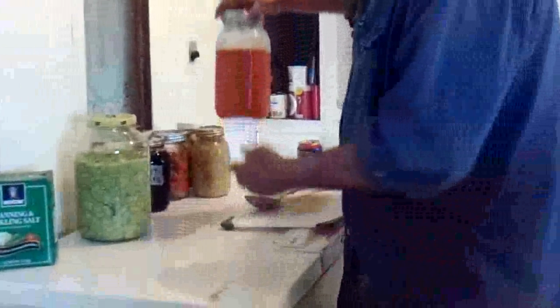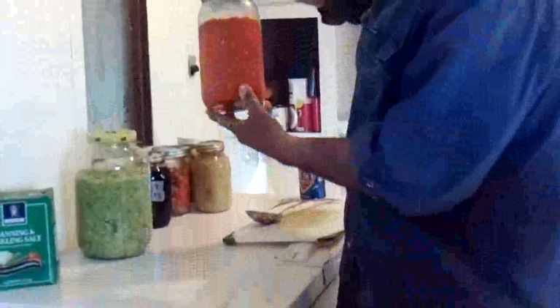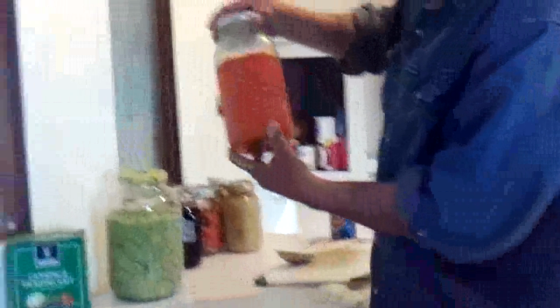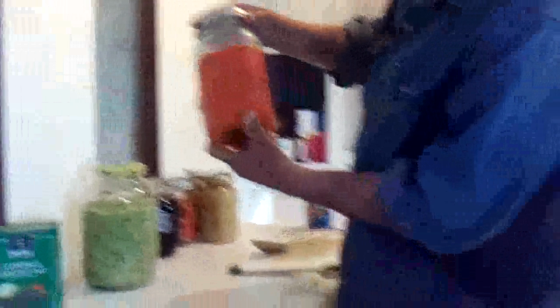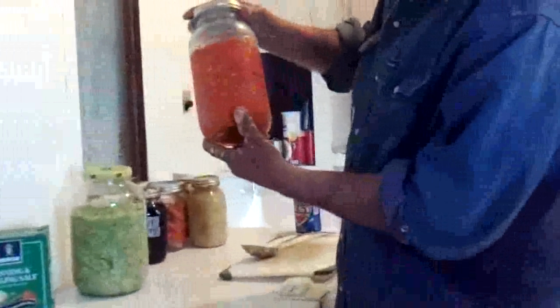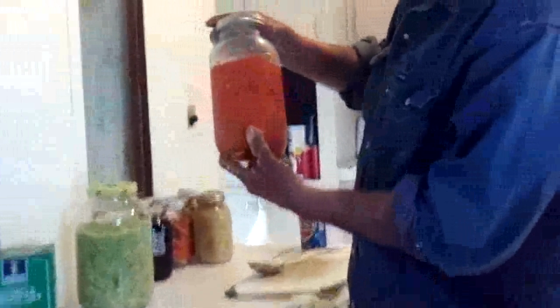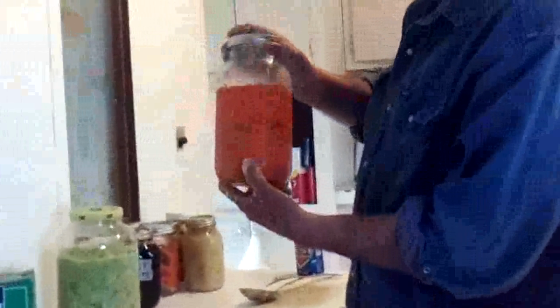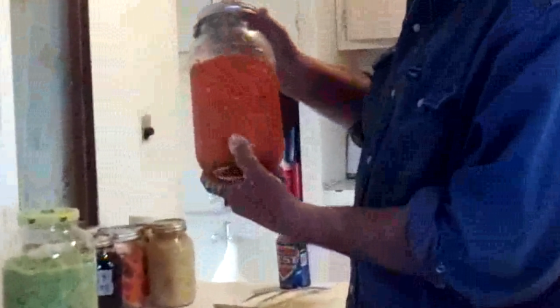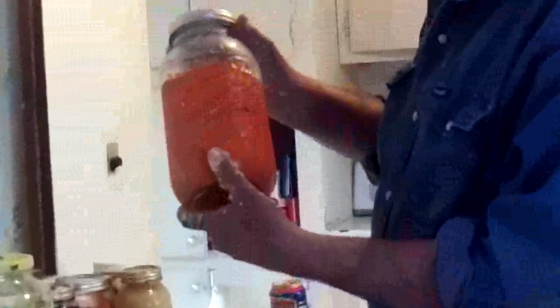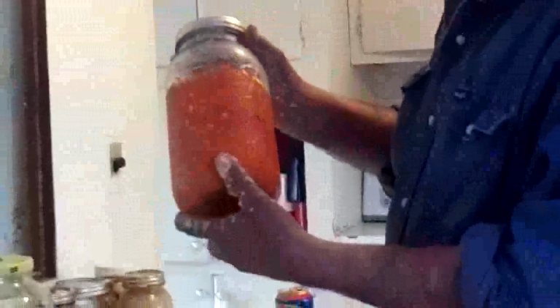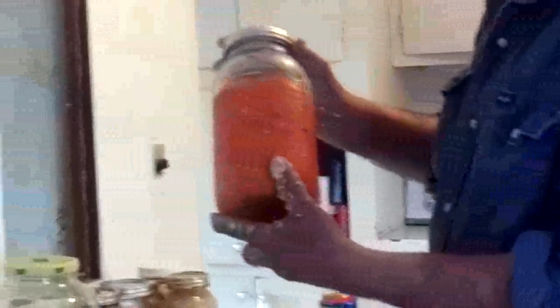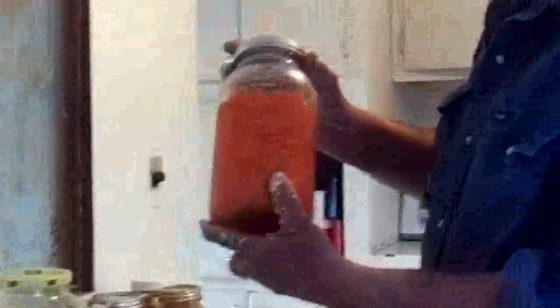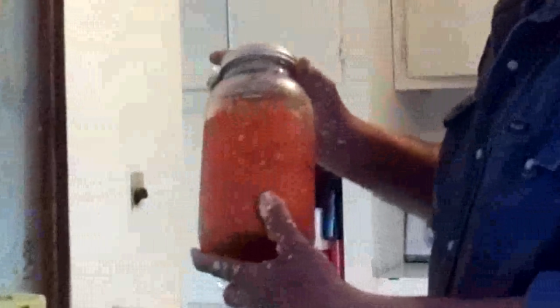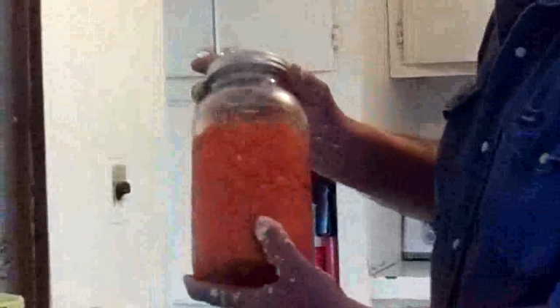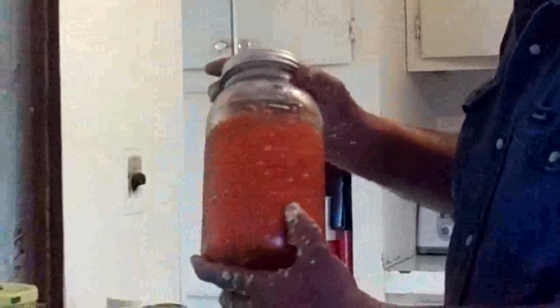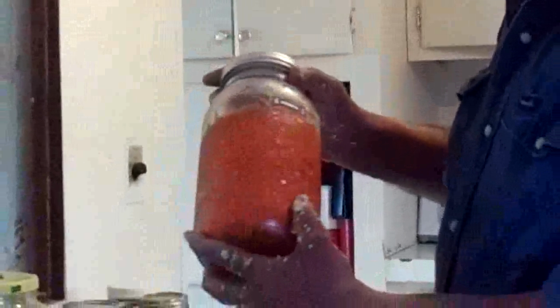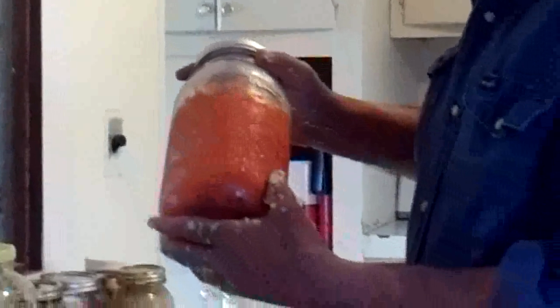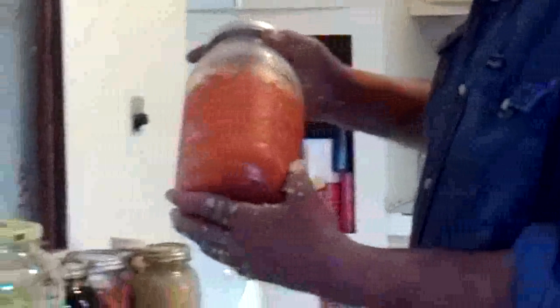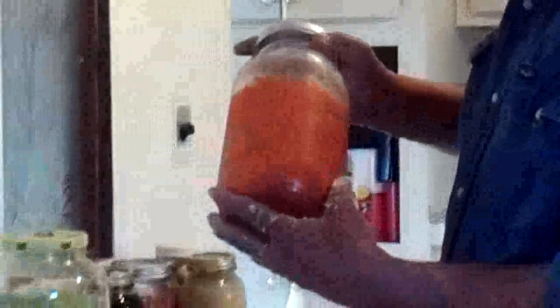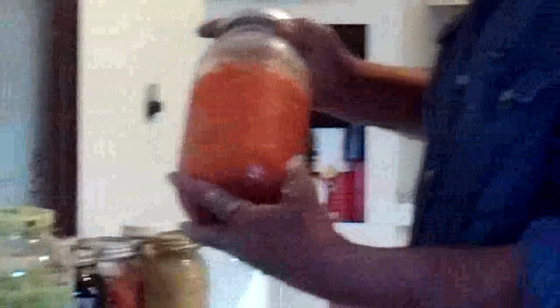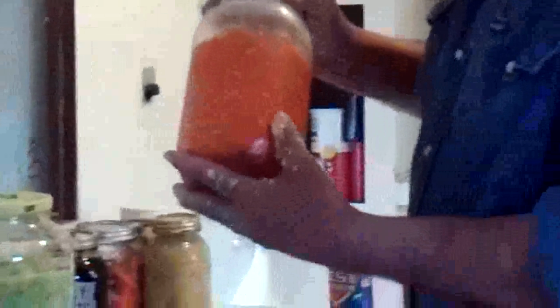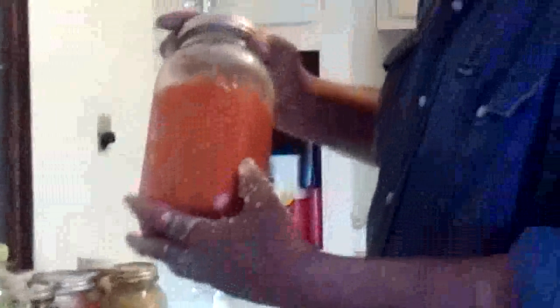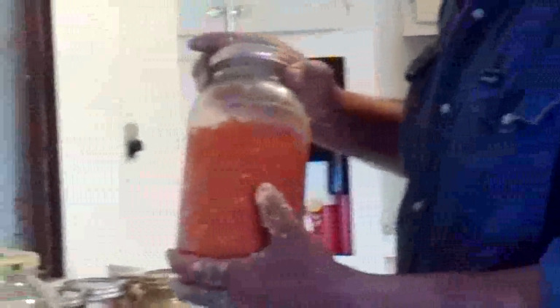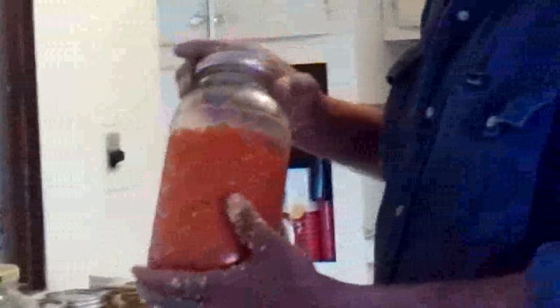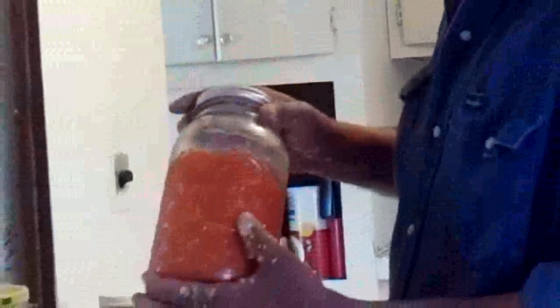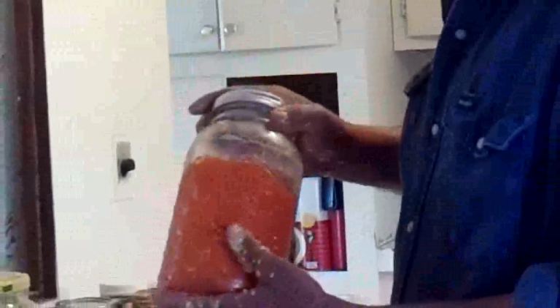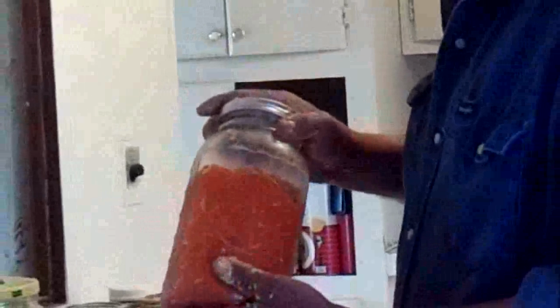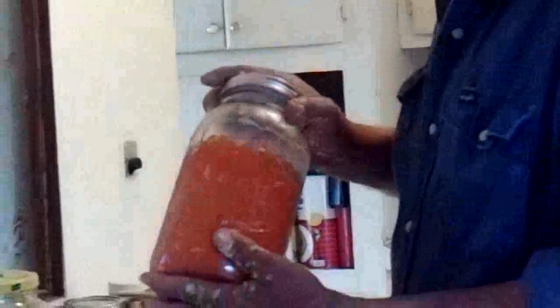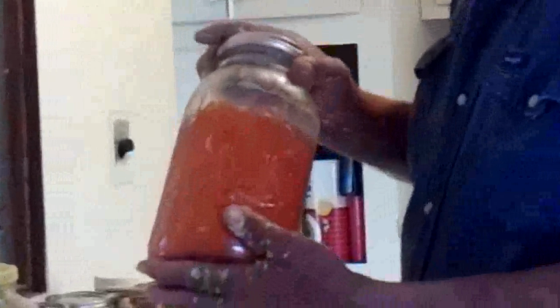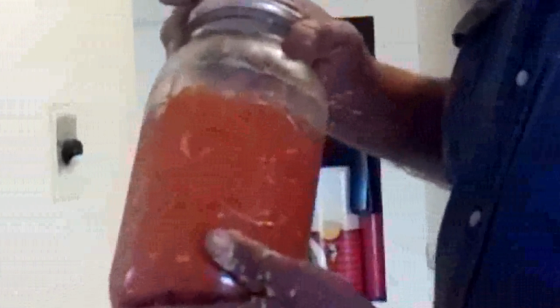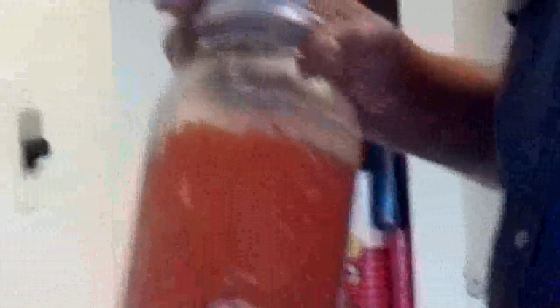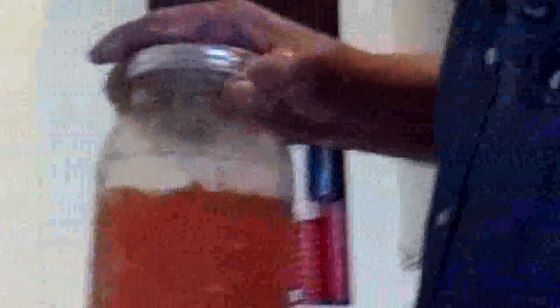This is a batch of ginger carrots that's just been refrigerating a couple of days. I imagine it's really good about now, so I'll start eating on it.